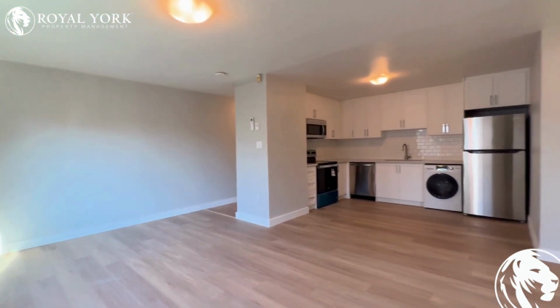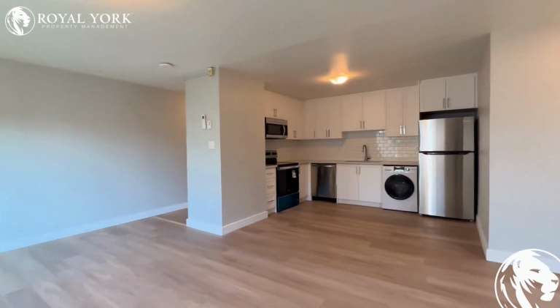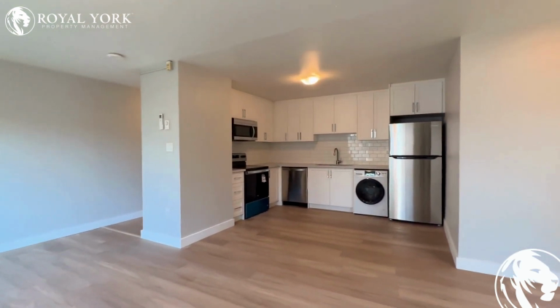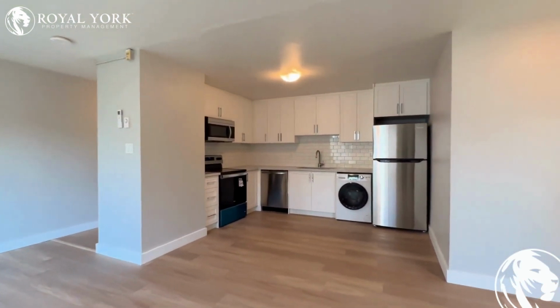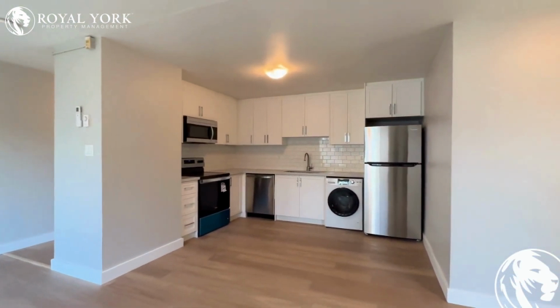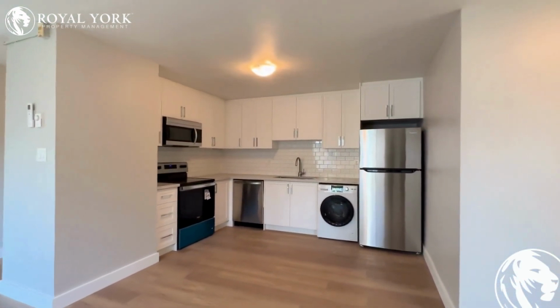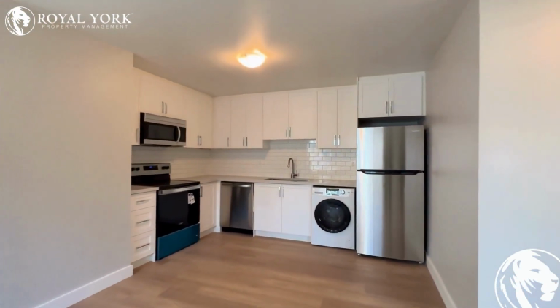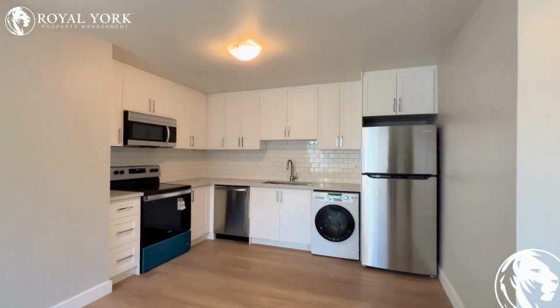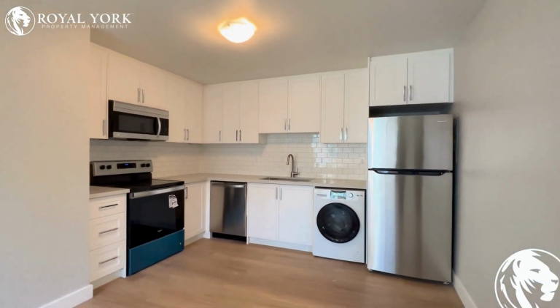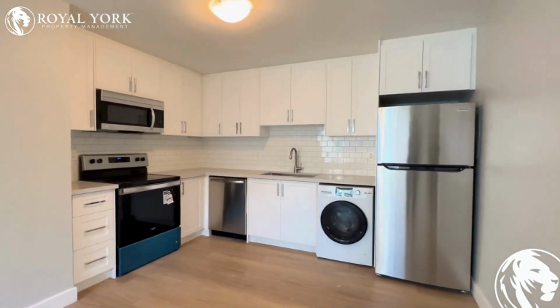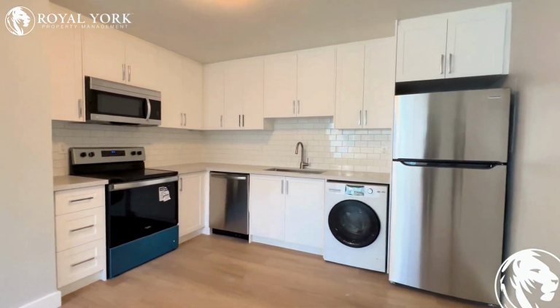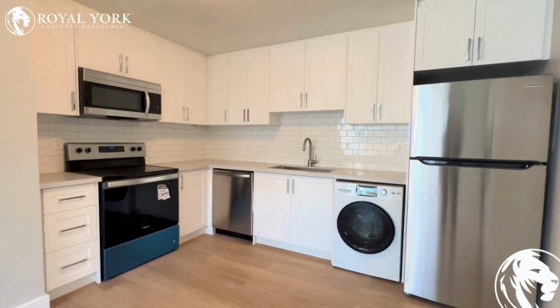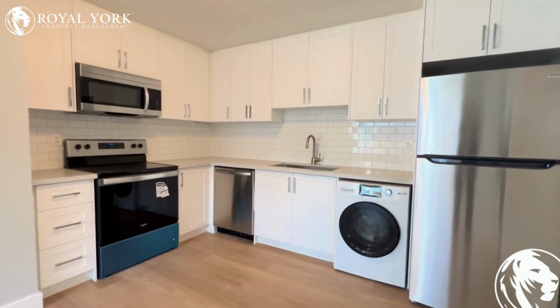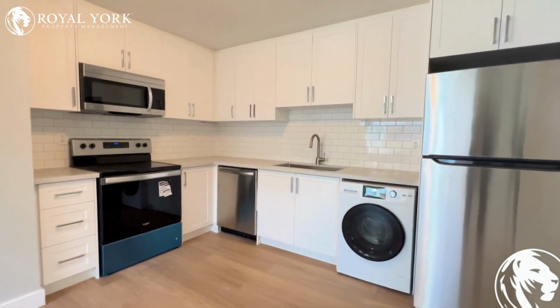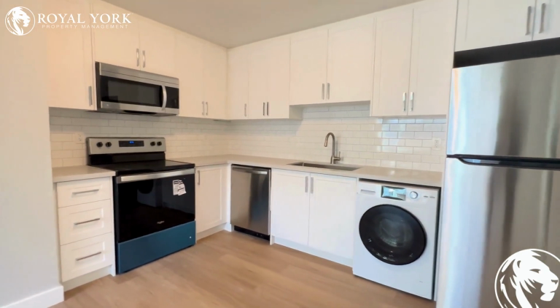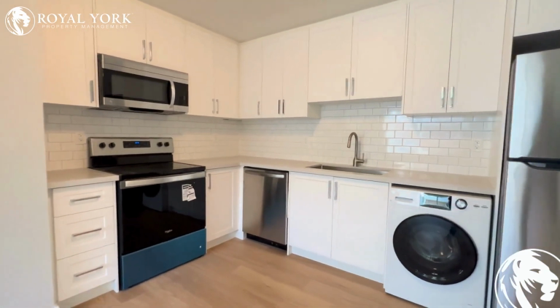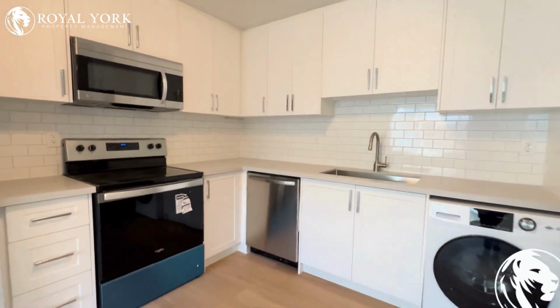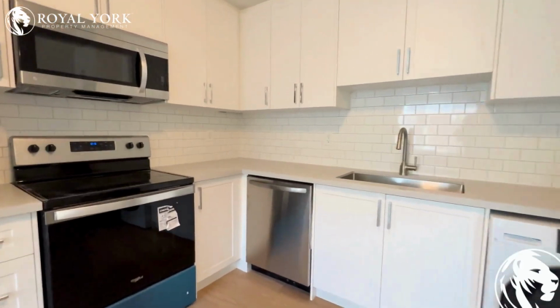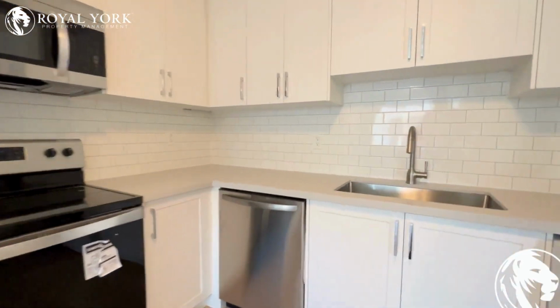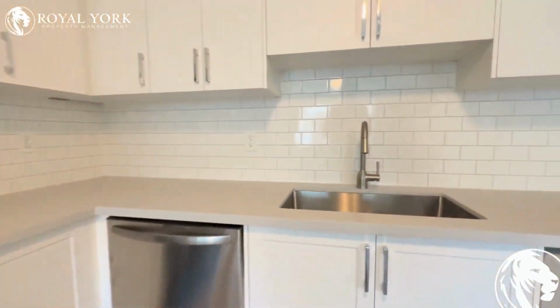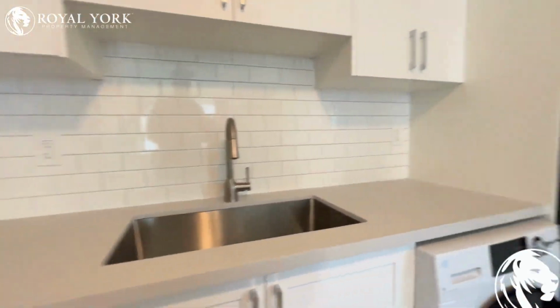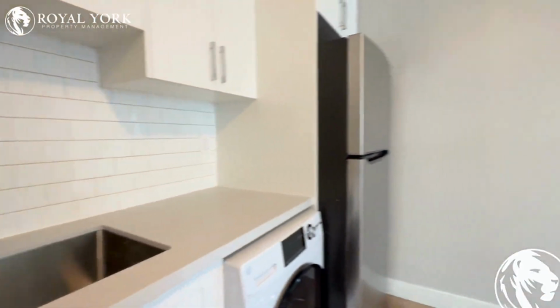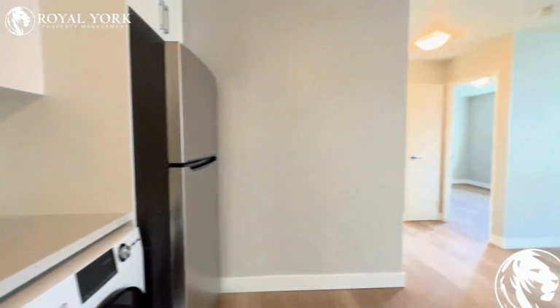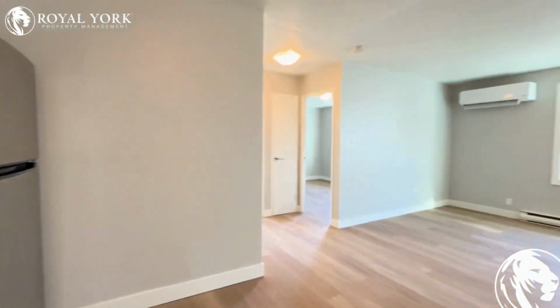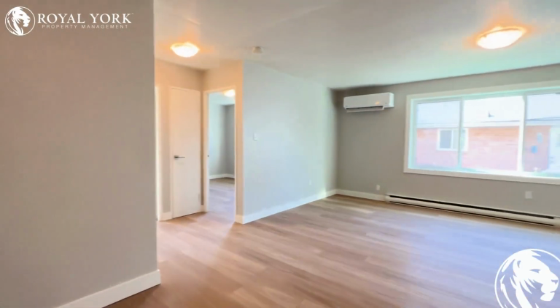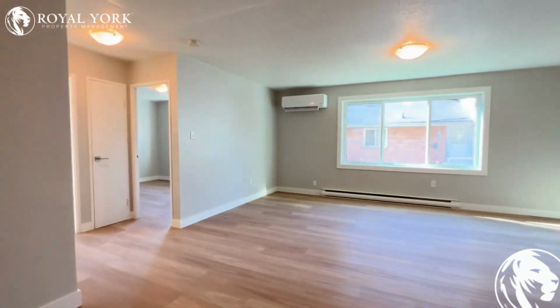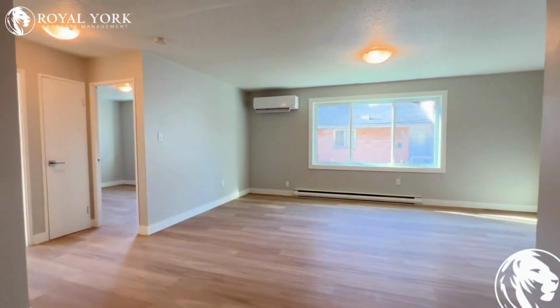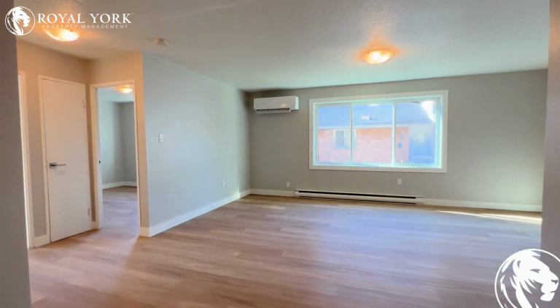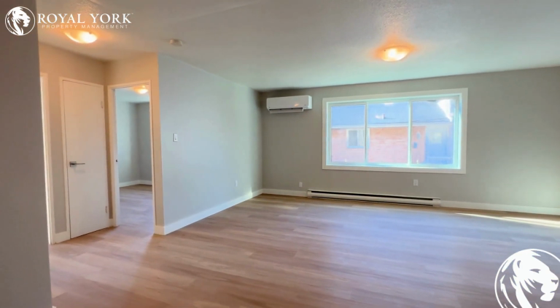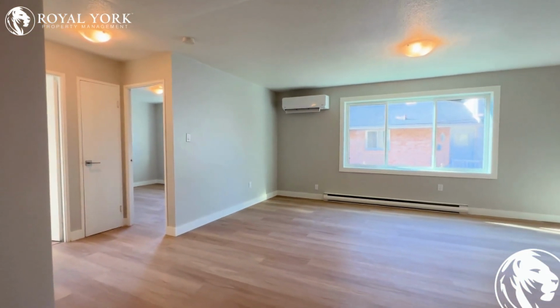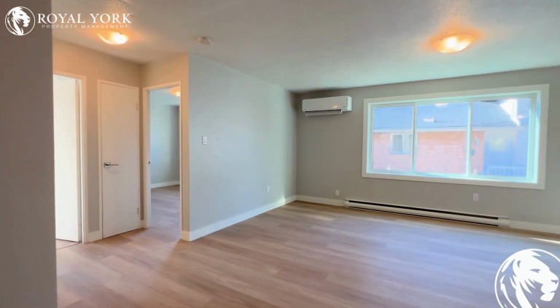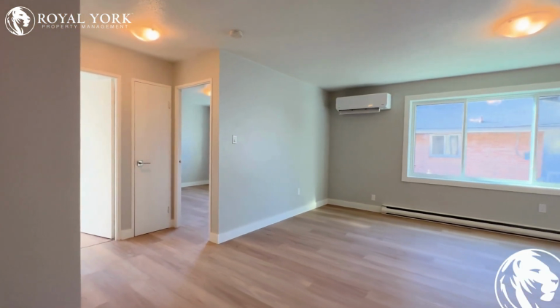Moving forward to the kitchen, this kitchen features all upgraded stainless steel appliances with the ensuite washer and dryer. Very beautiful. Here's a full angle of this room — amazing. Tons of space and tons of natural light as you can see.